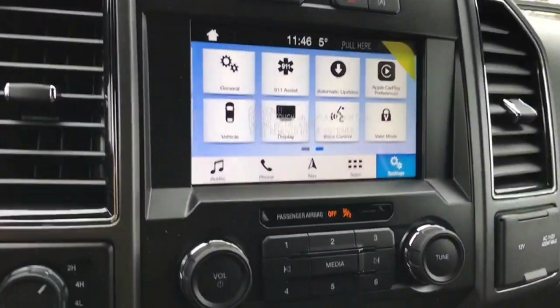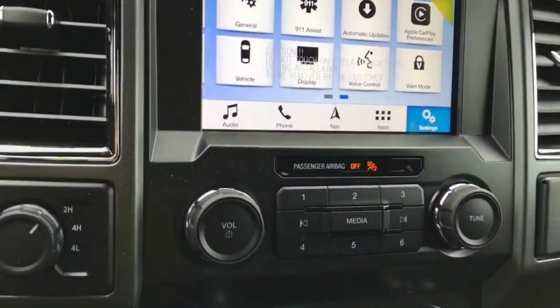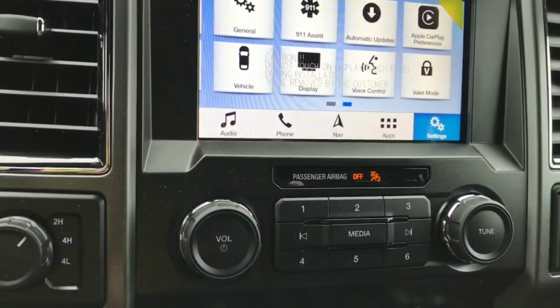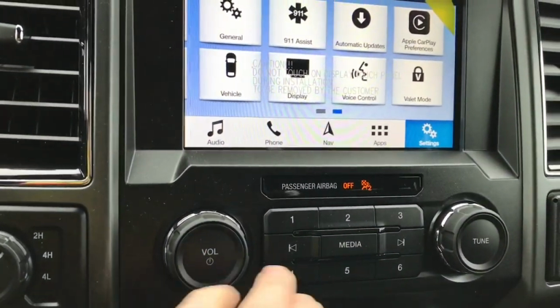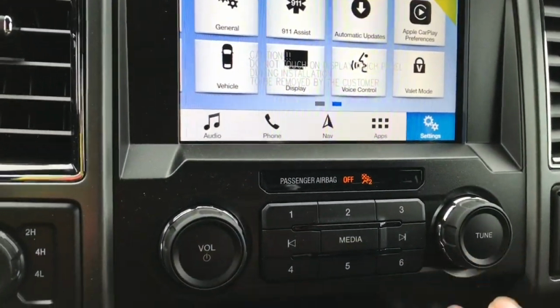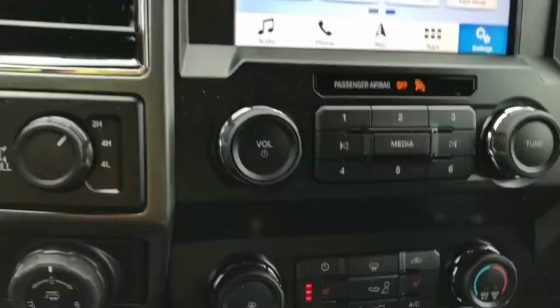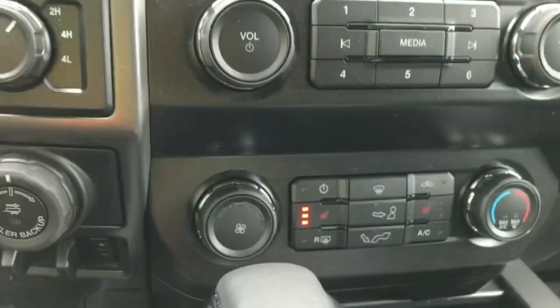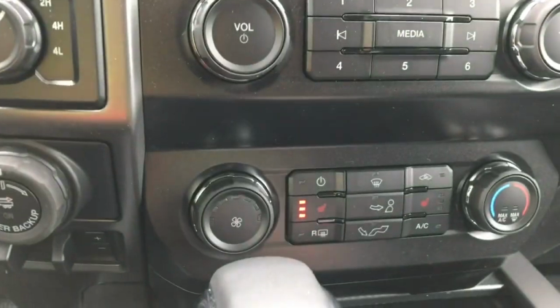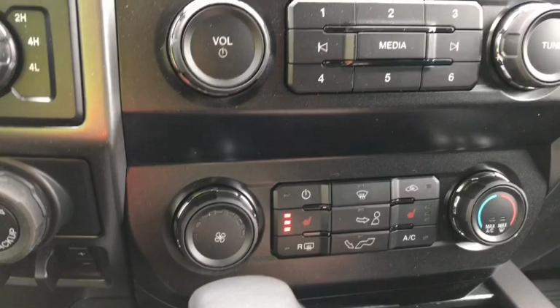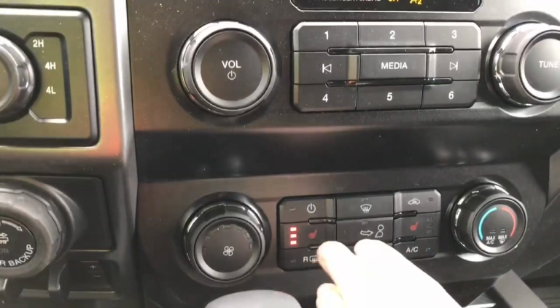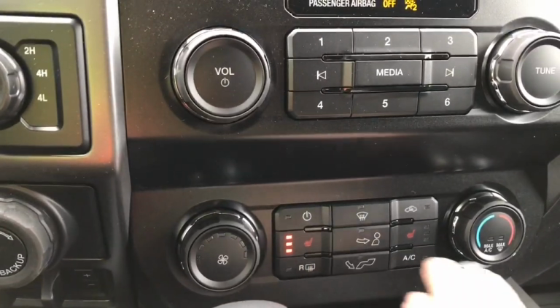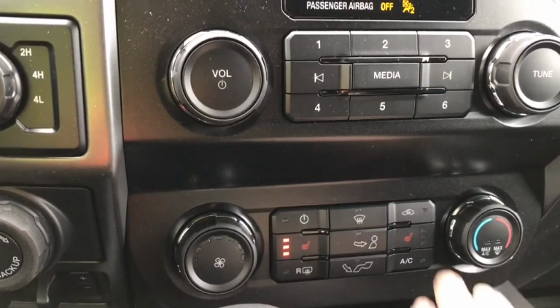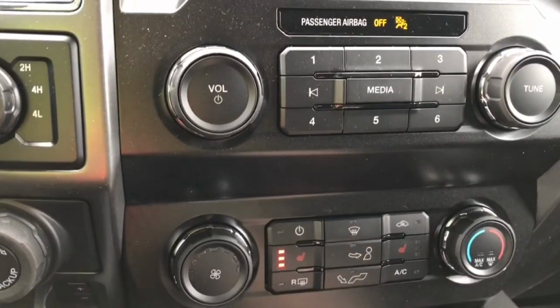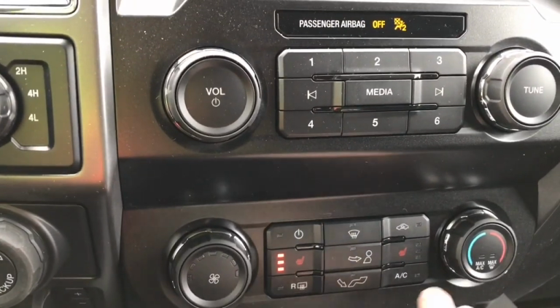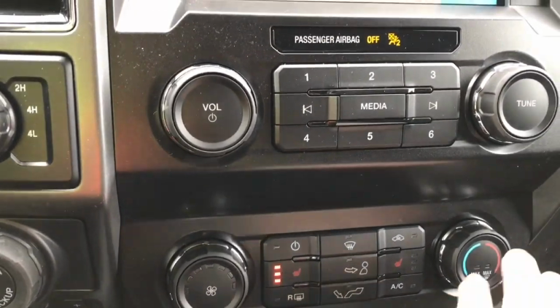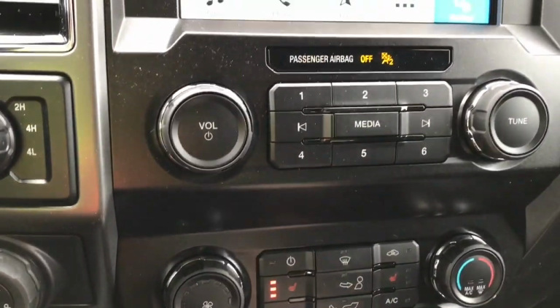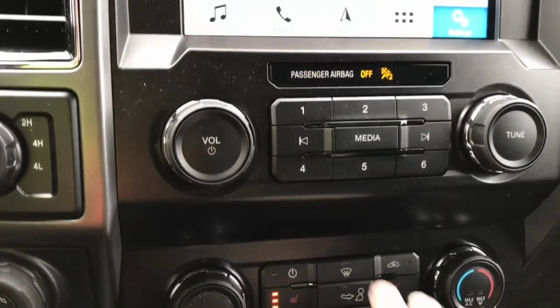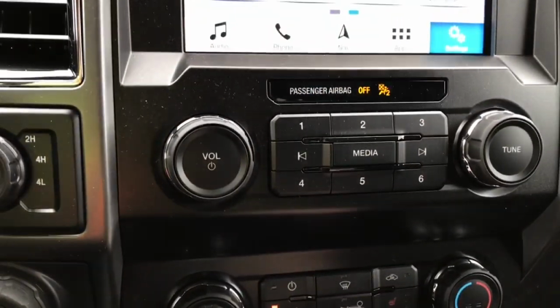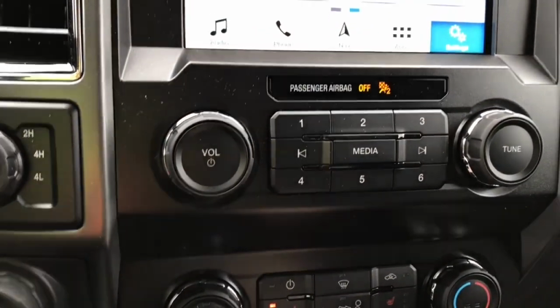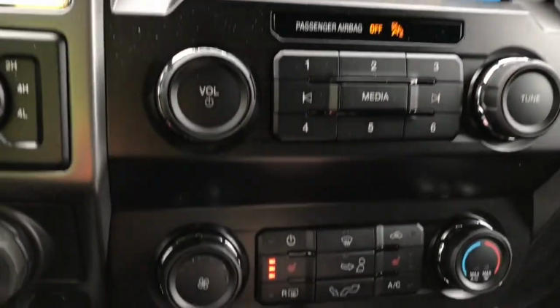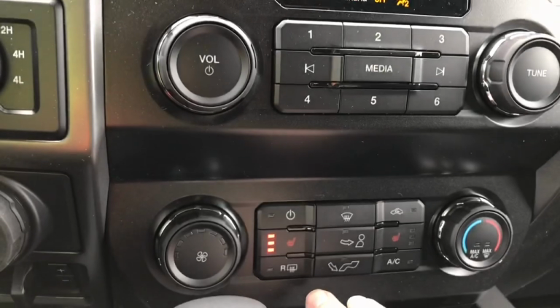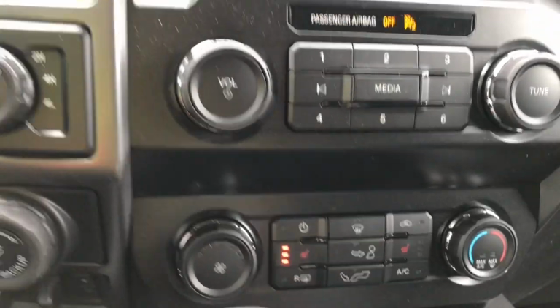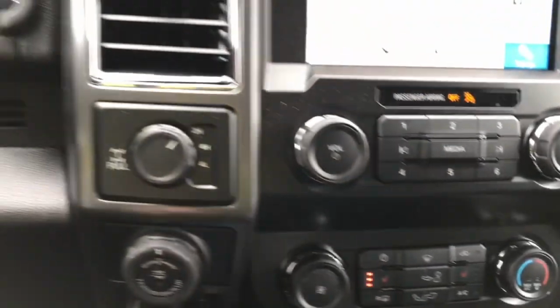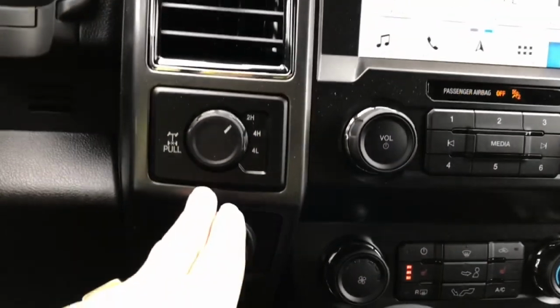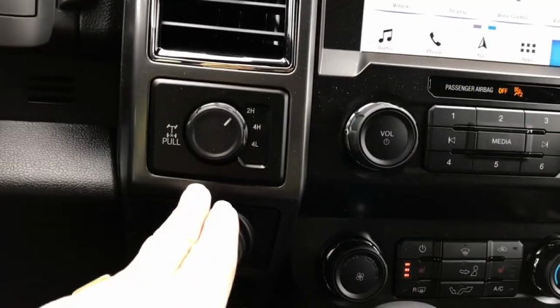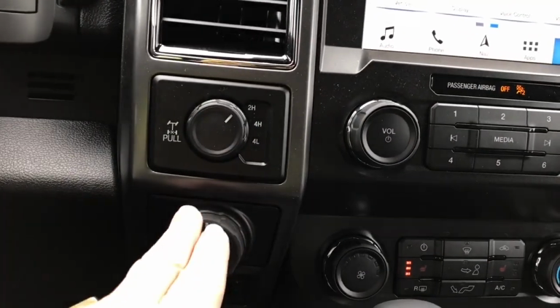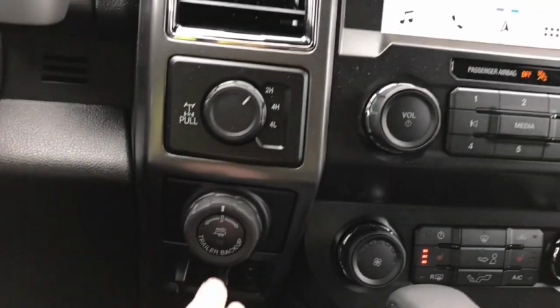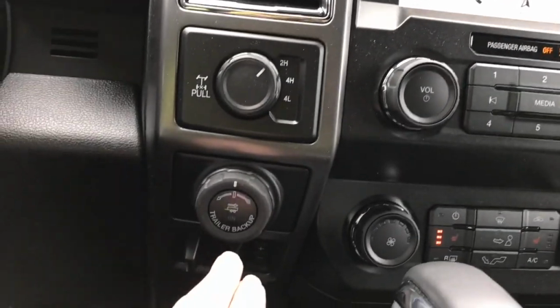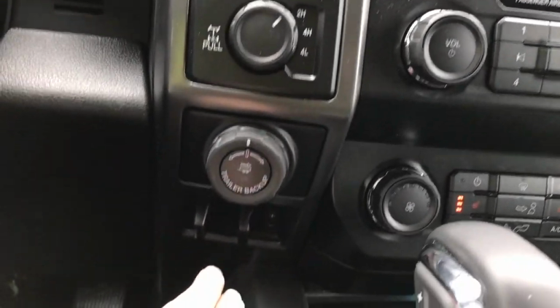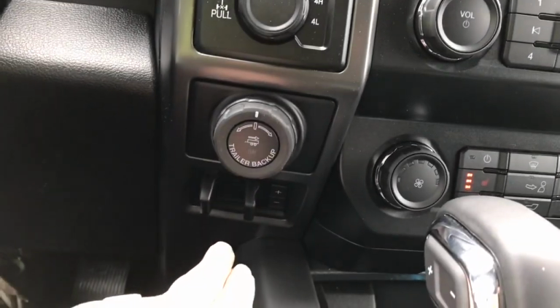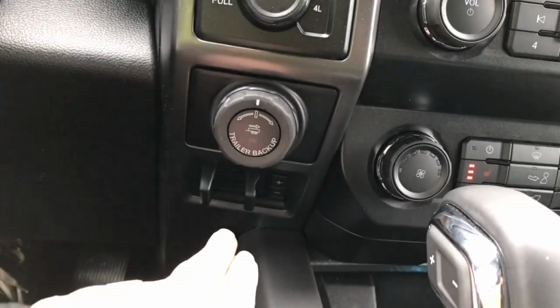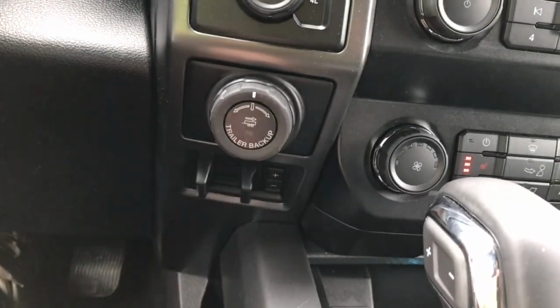Down below you have your volume and tuner and then your climate control. There are heated seats for both driver and passenger, as well as AC, max AC, and front and rear defrost. Off to the side: 4x4 locking differential, pro trailer backup, and integrated trailer brake controller.